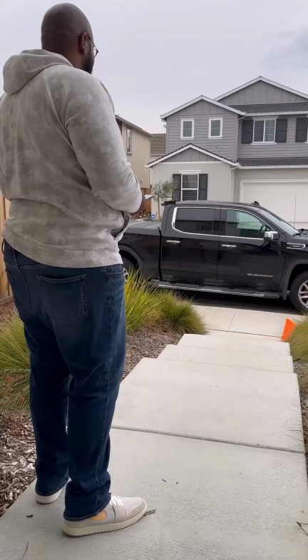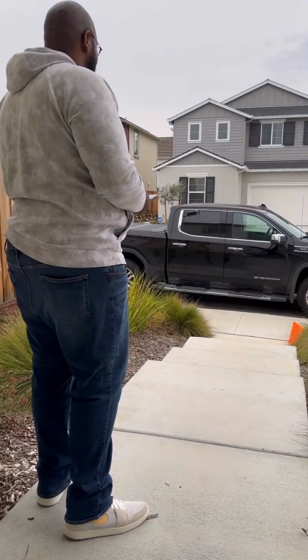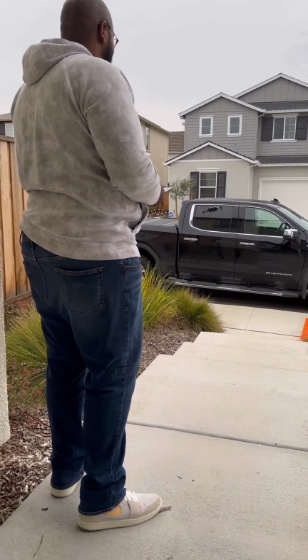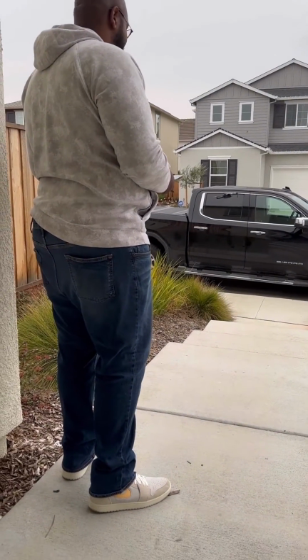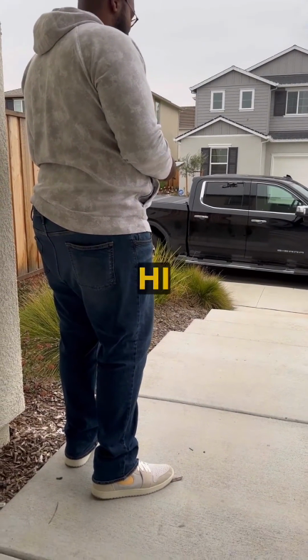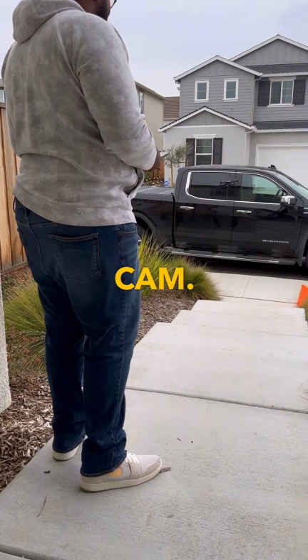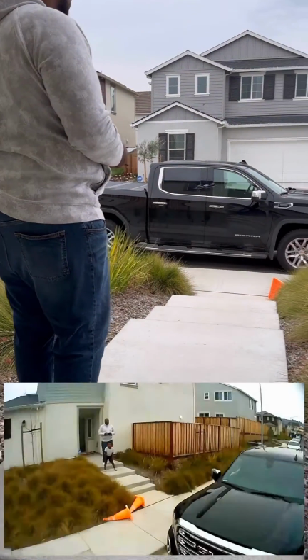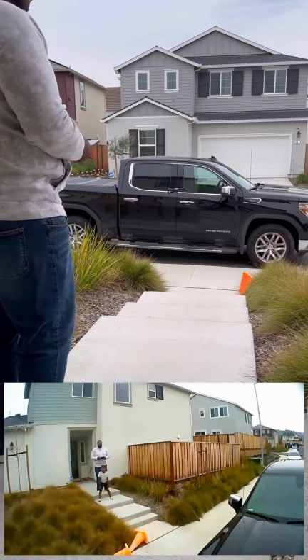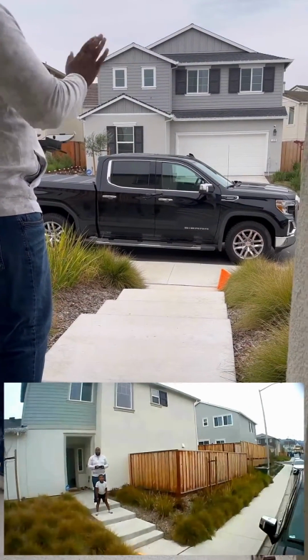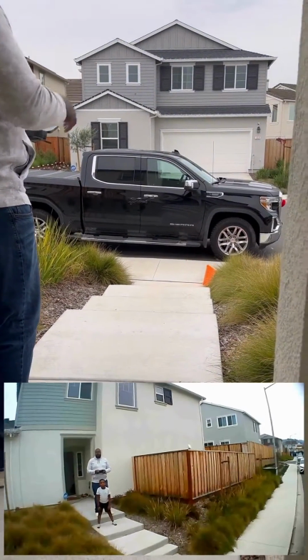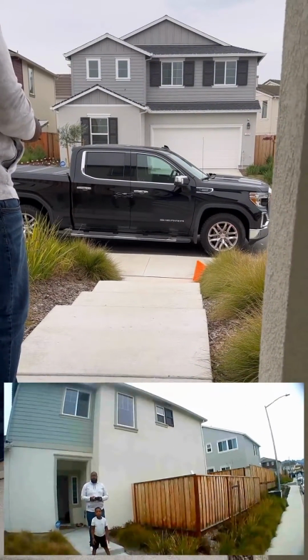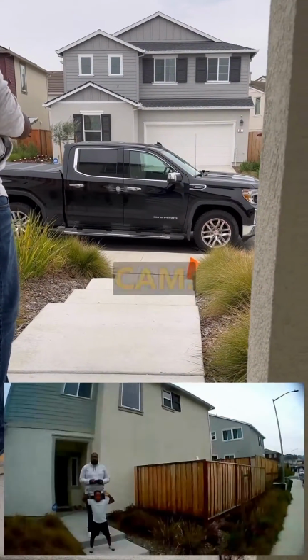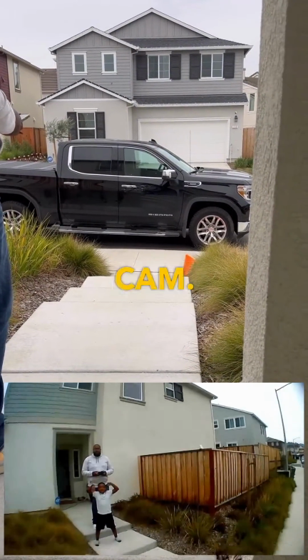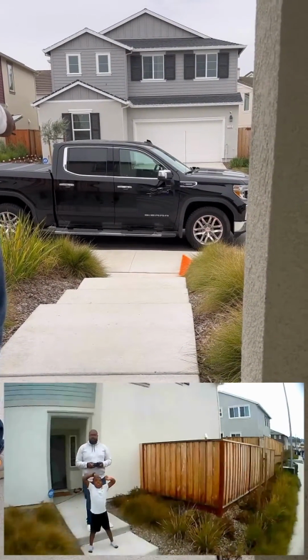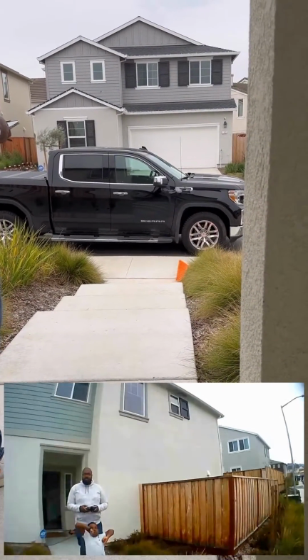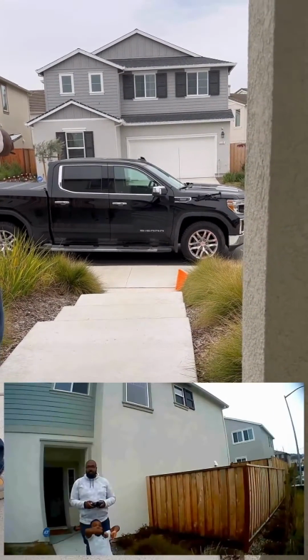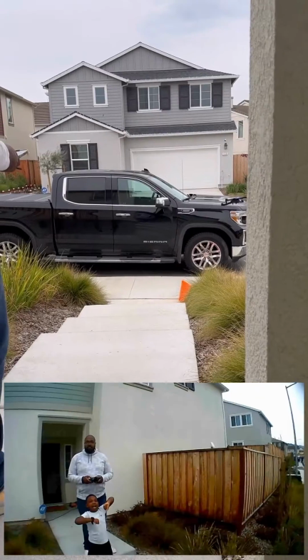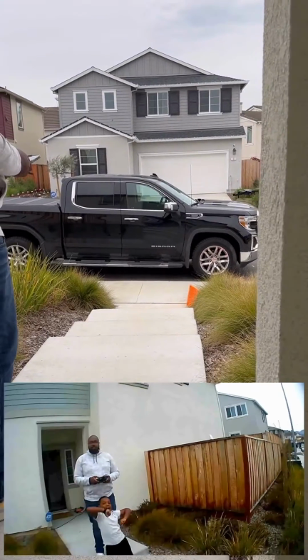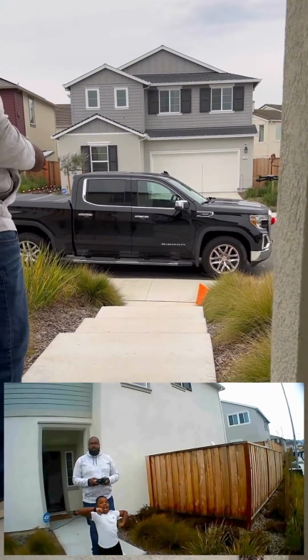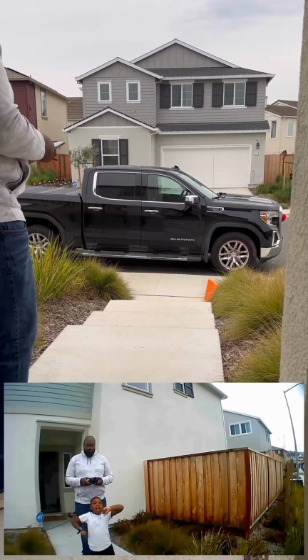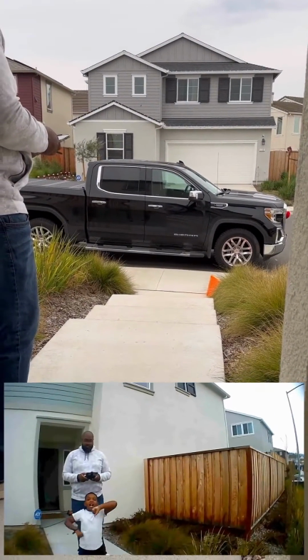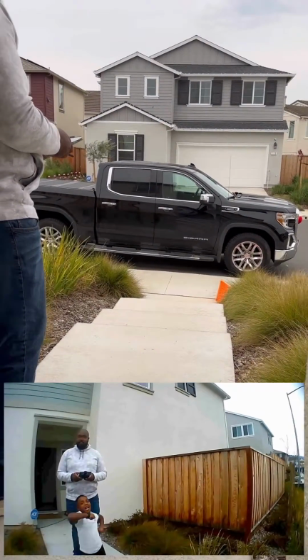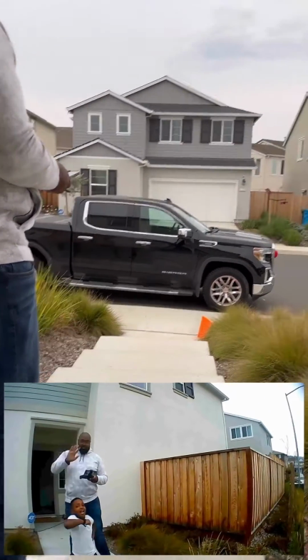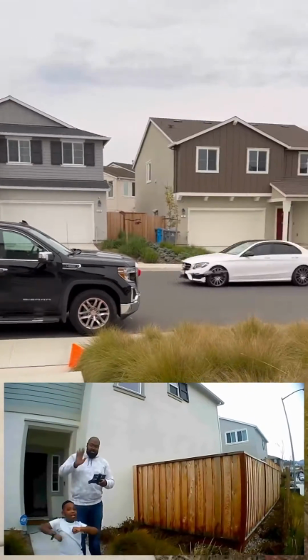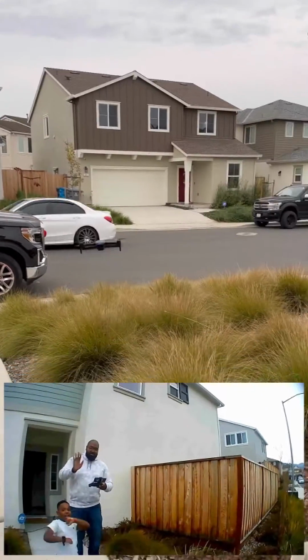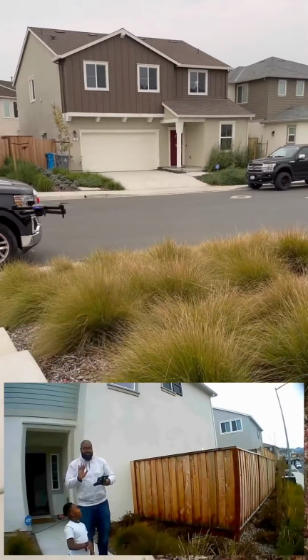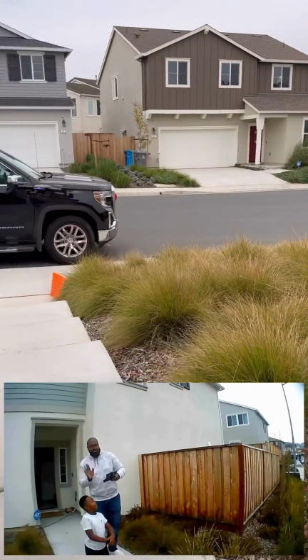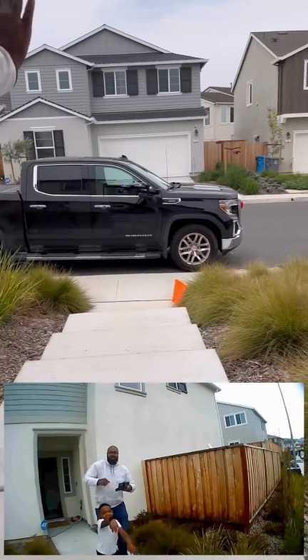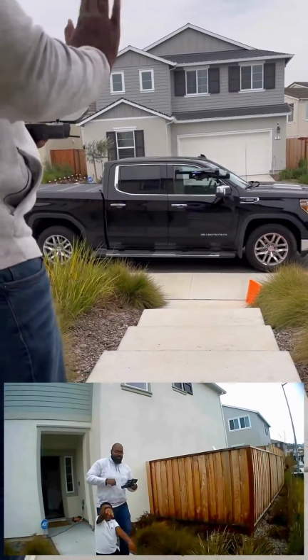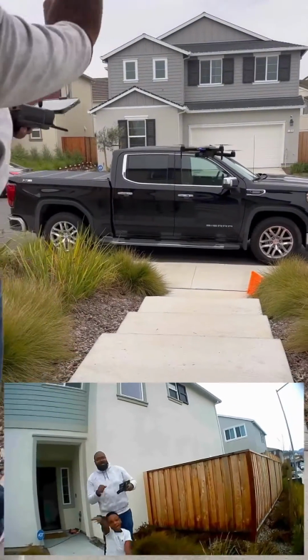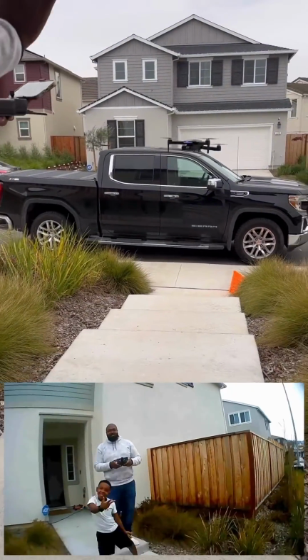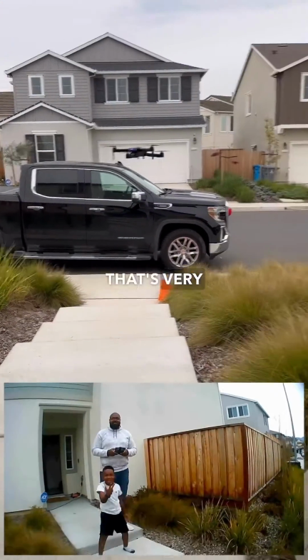All right, say hi kids. Hi! Hi girls. Hi Jack. Isn't that cool?